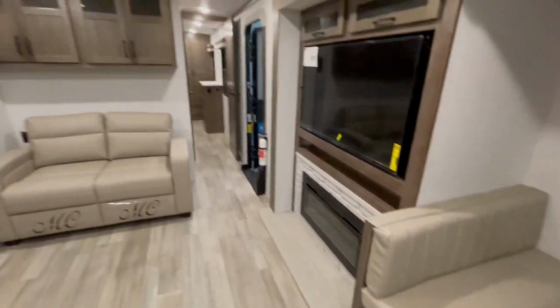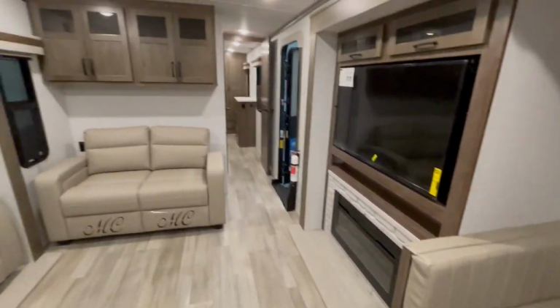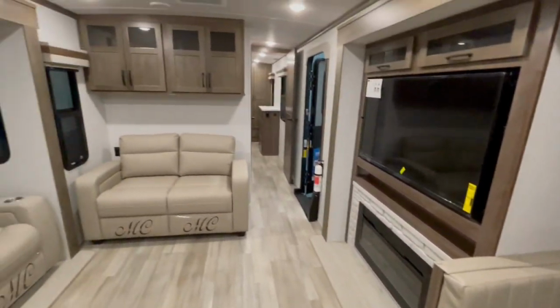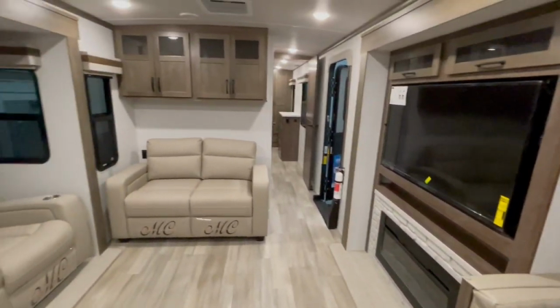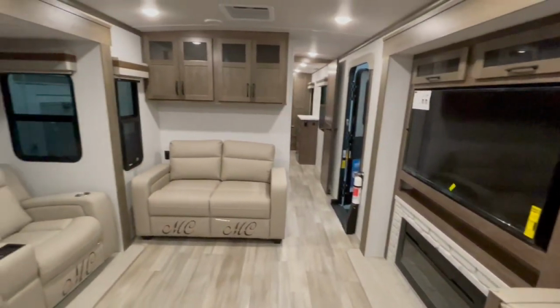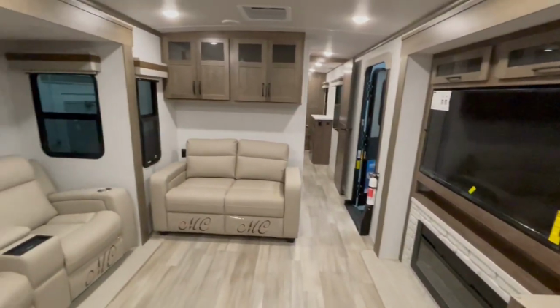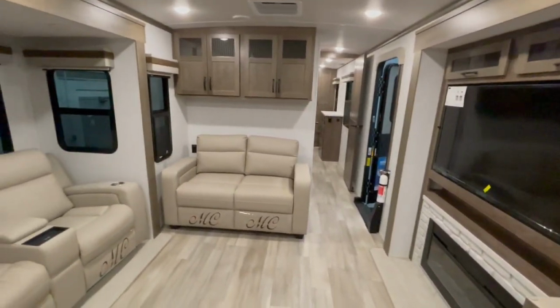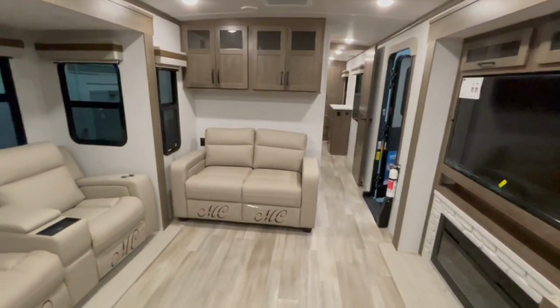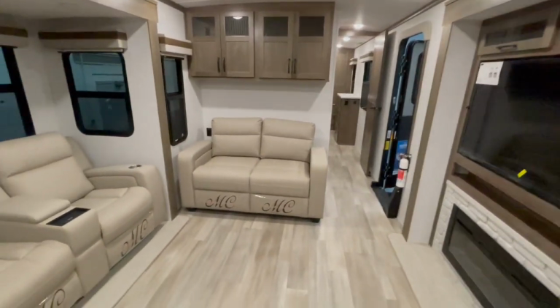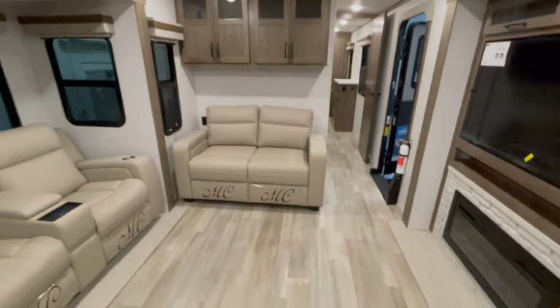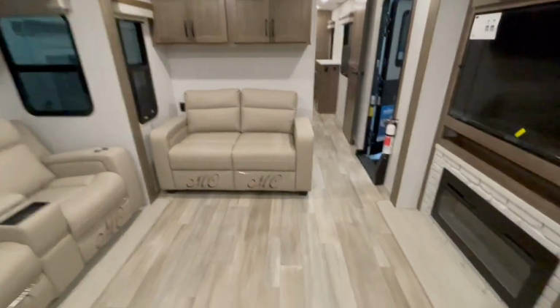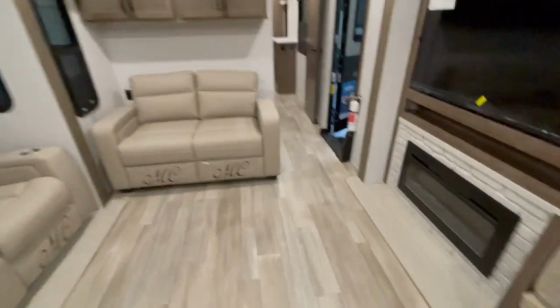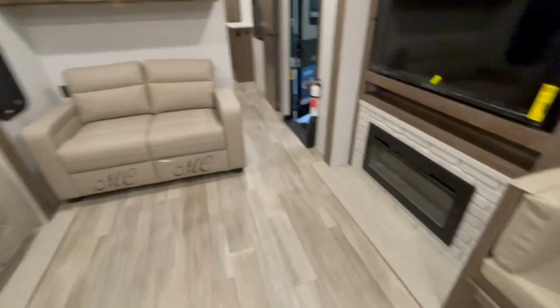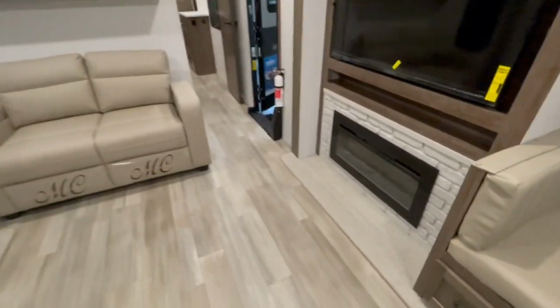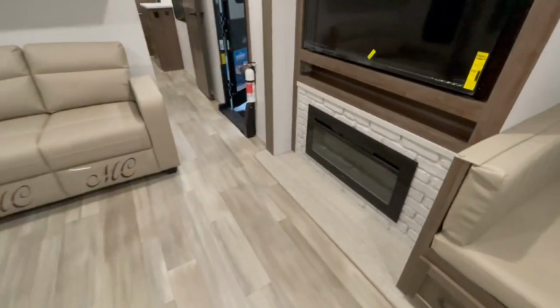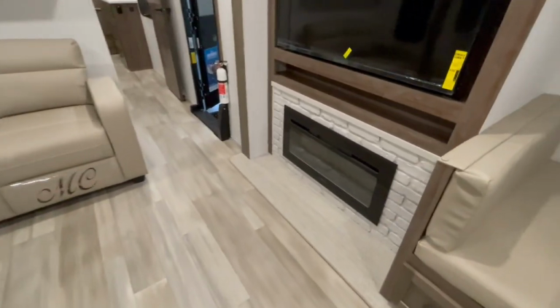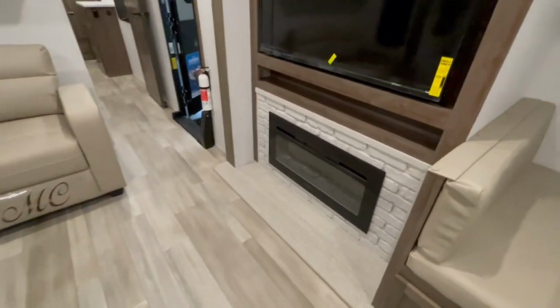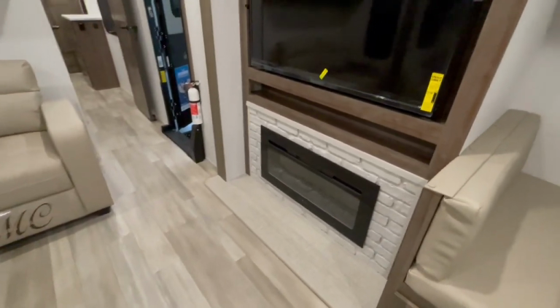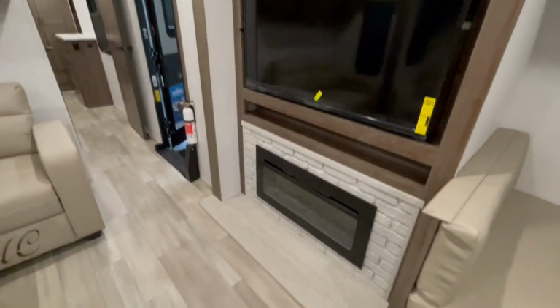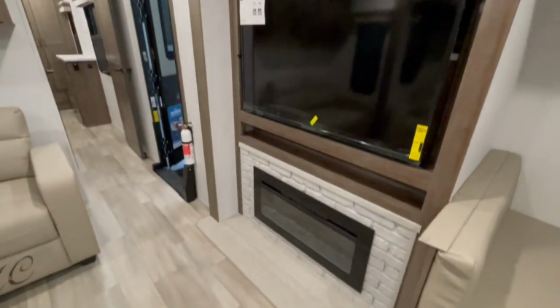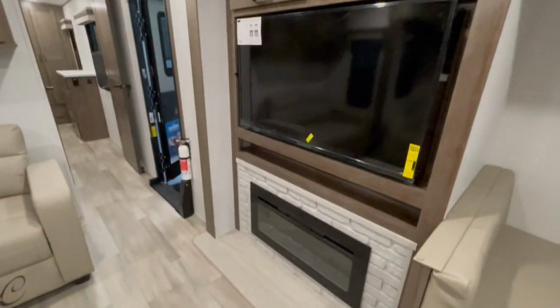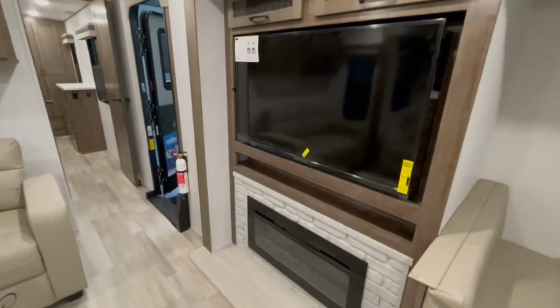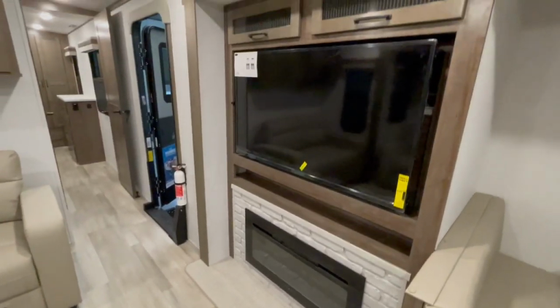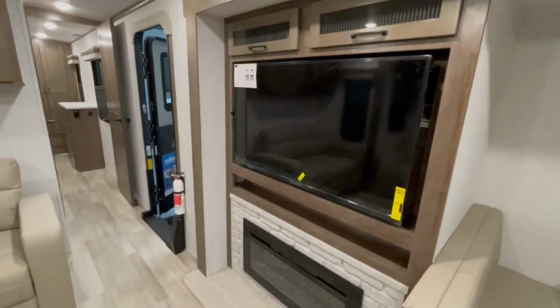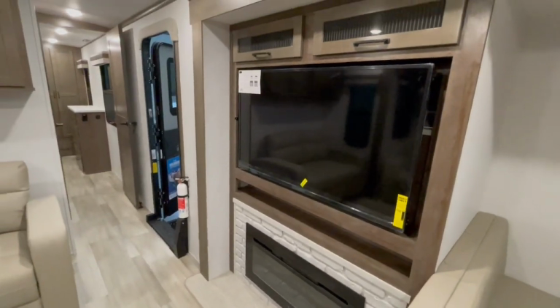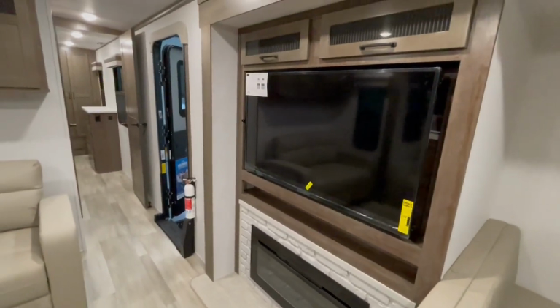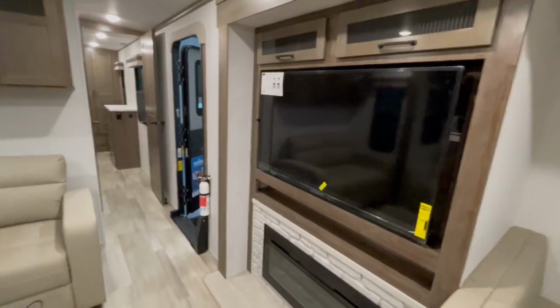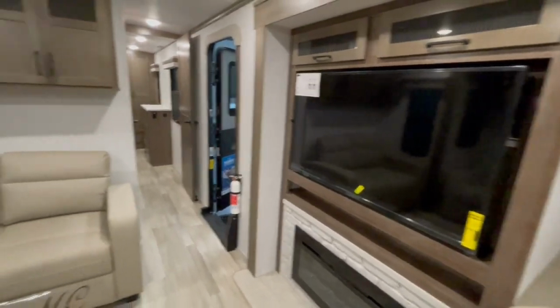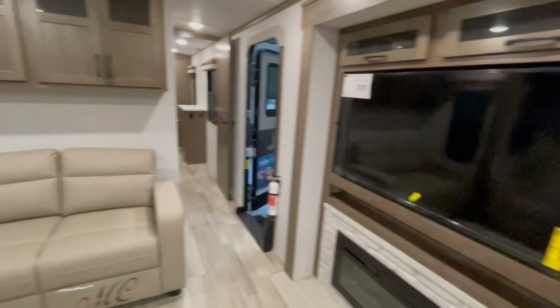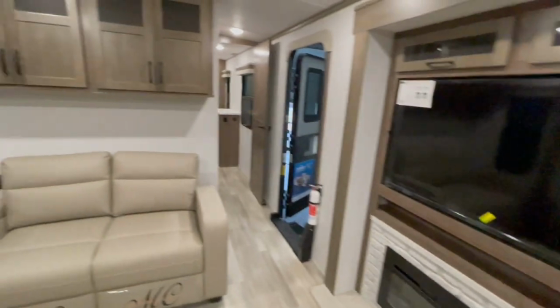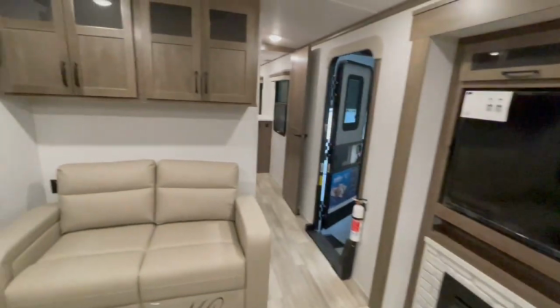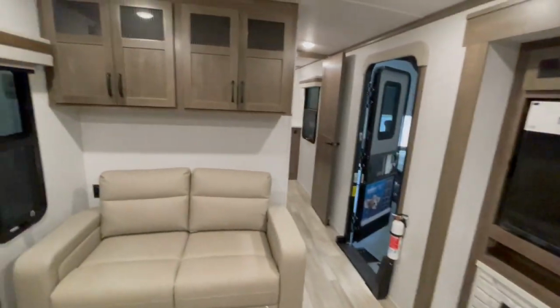You've got a hide-a-bed sofa that will turn into a bed as well. You have the fireplace directly below the television, and there is storage behind the television.